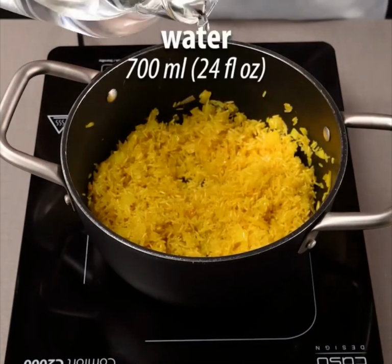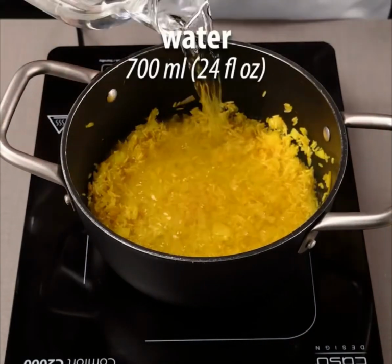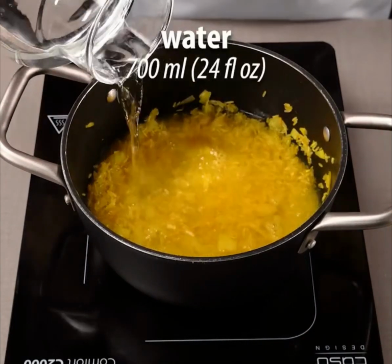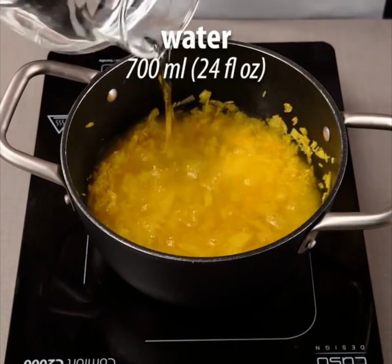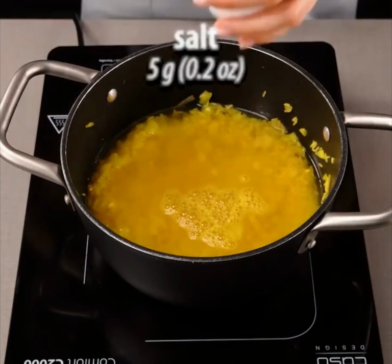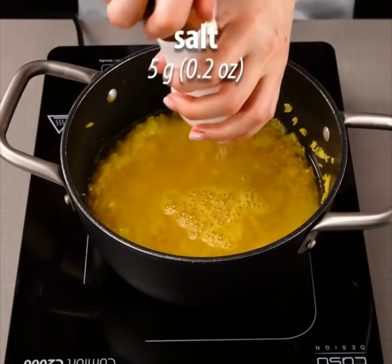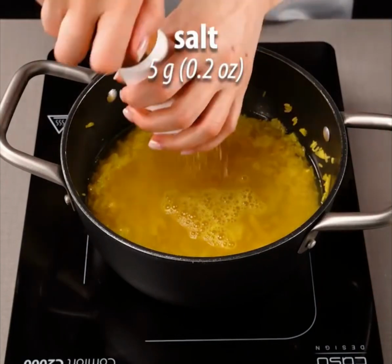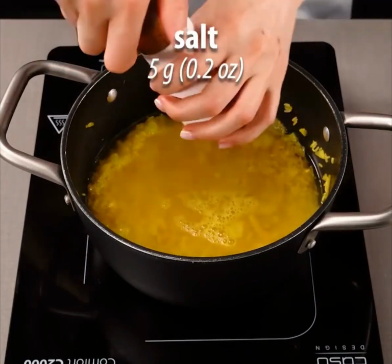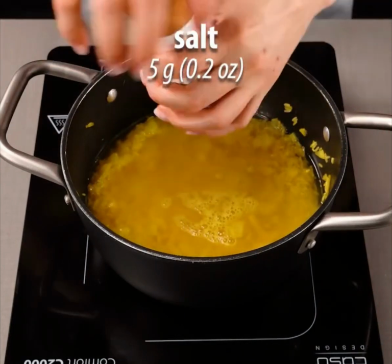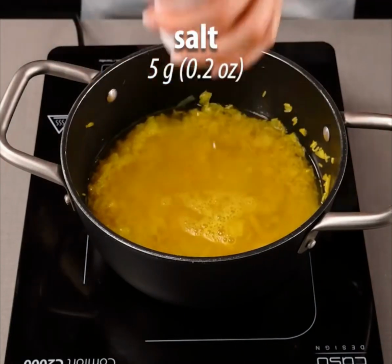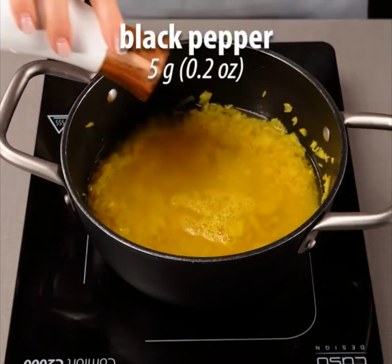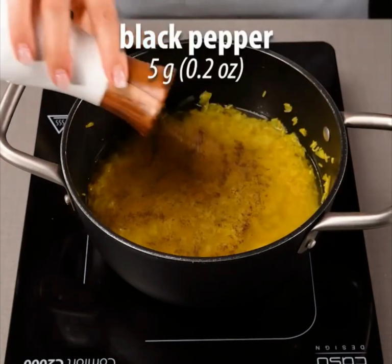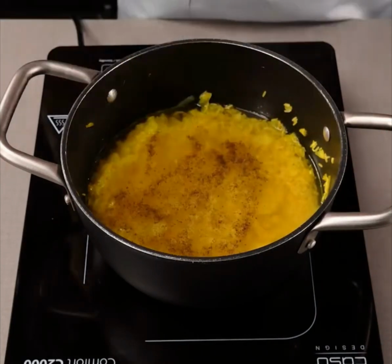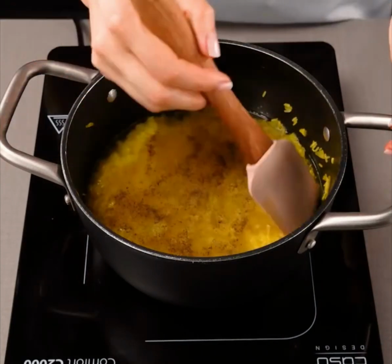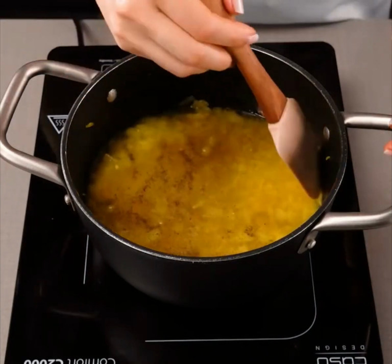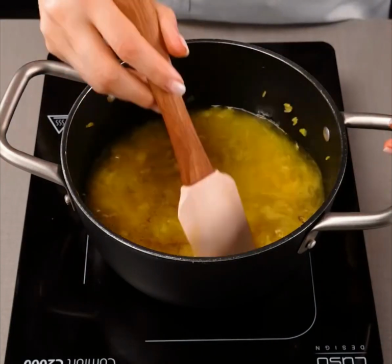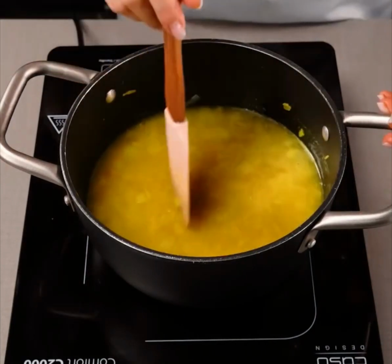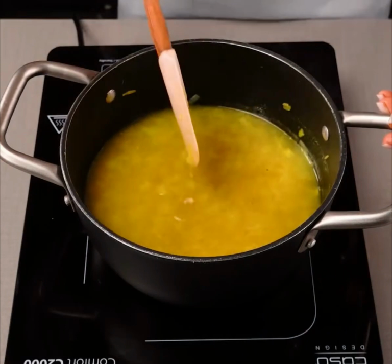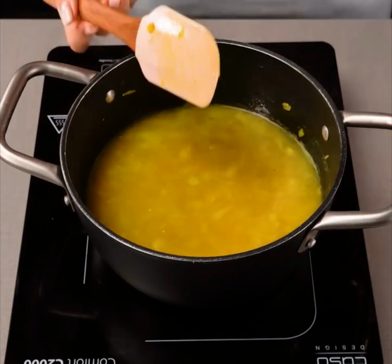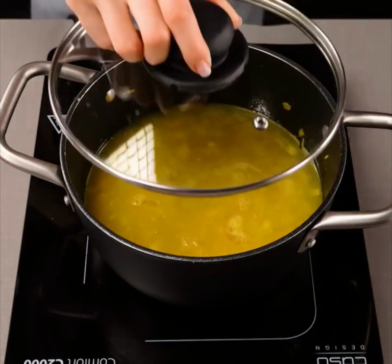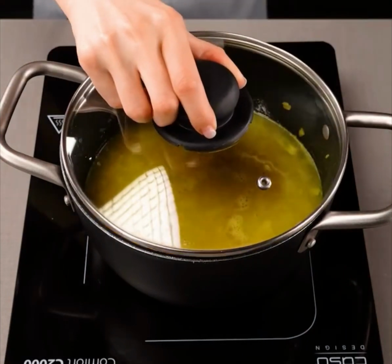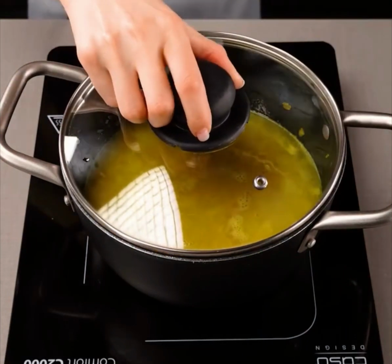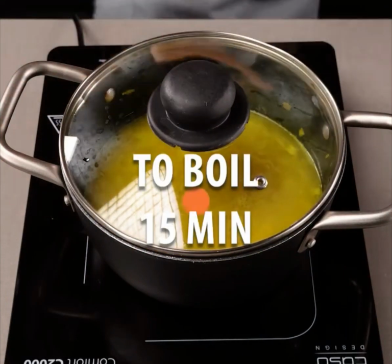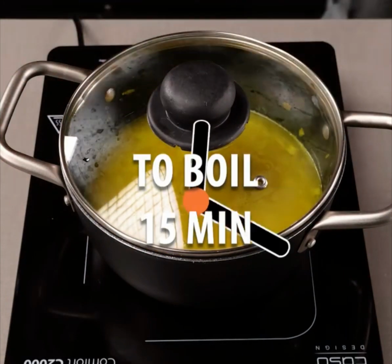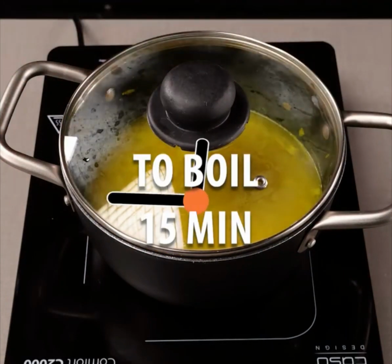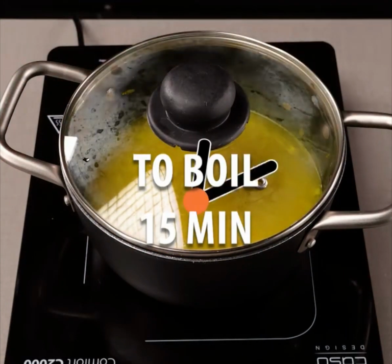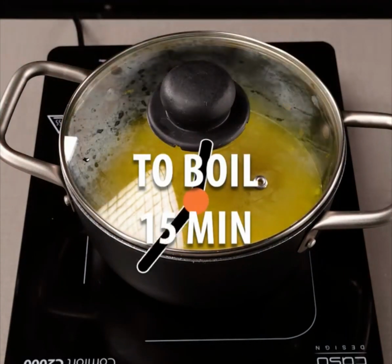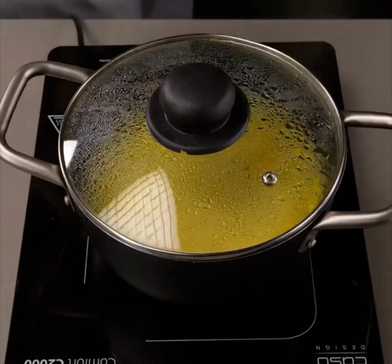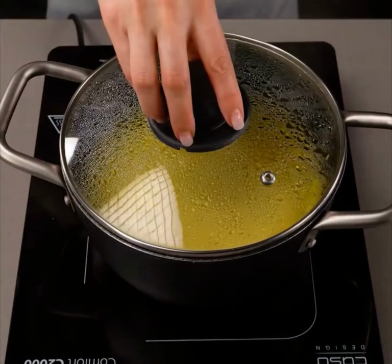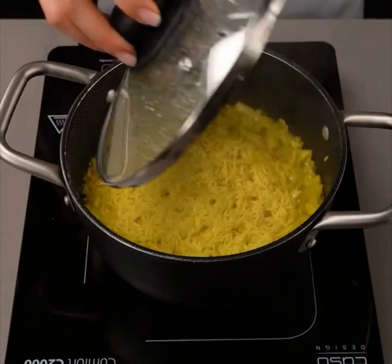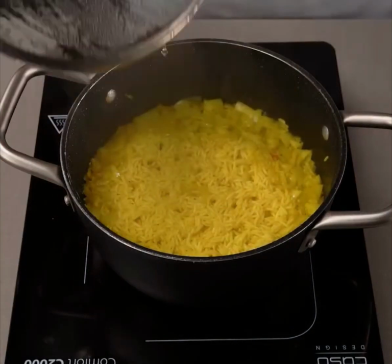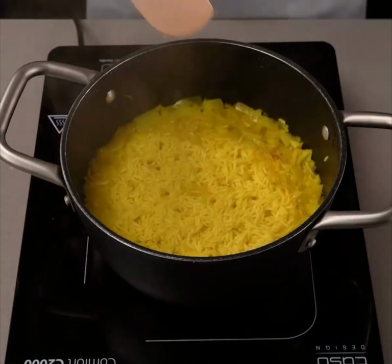Rice! Oh, I like rice. Water, salt, black pepper — turn it, boil it, 15 minutes. Okay, let's wait for 15 minutes.